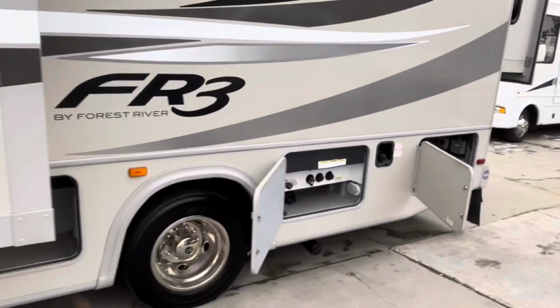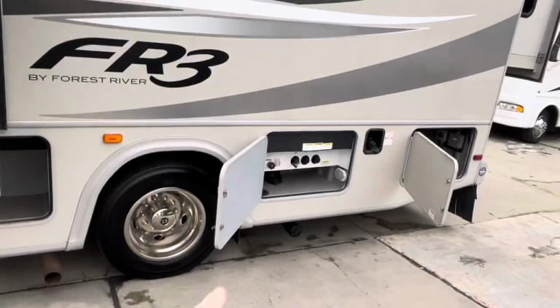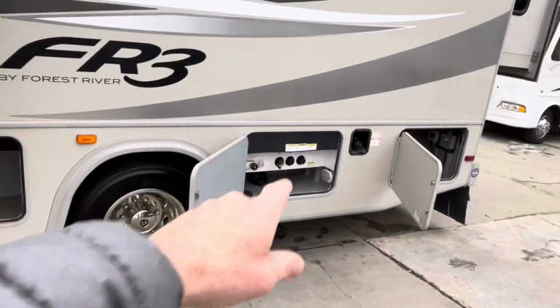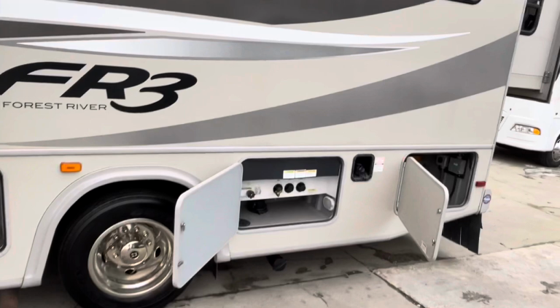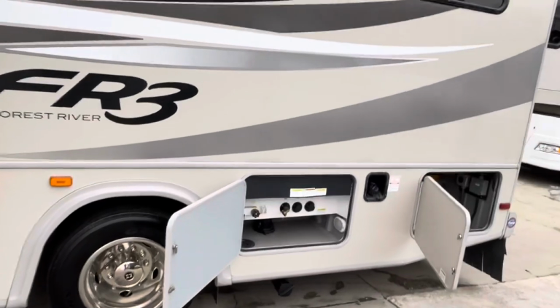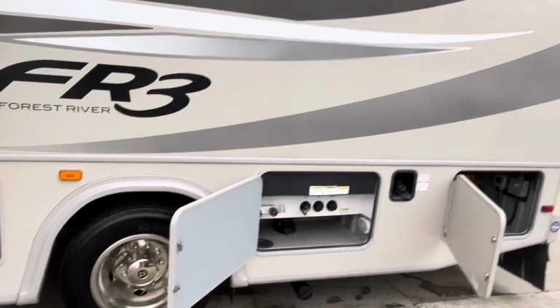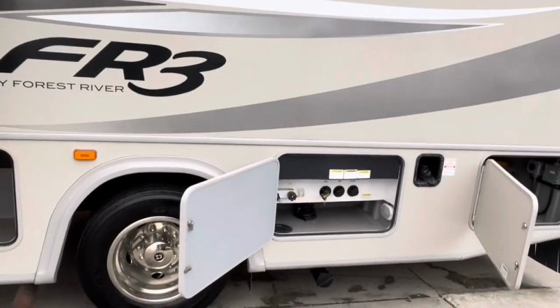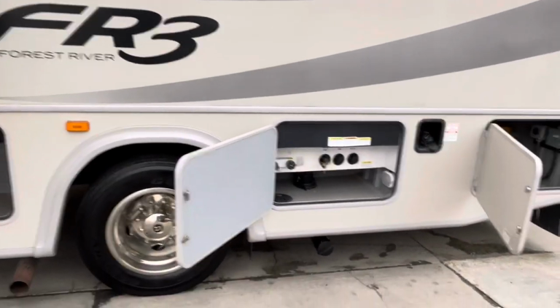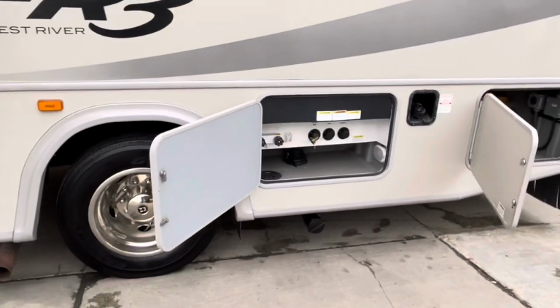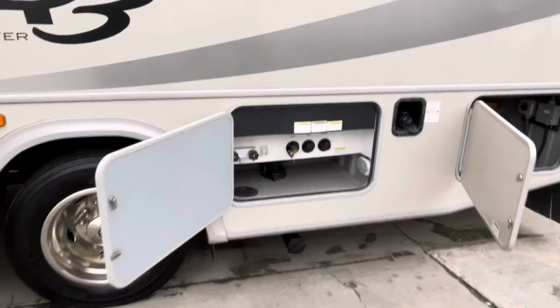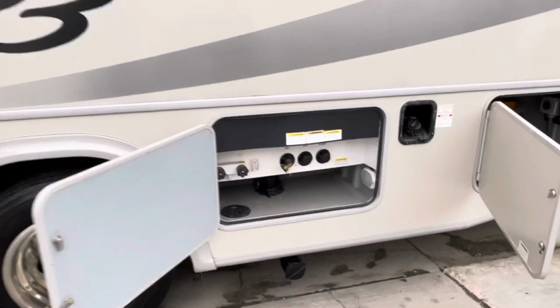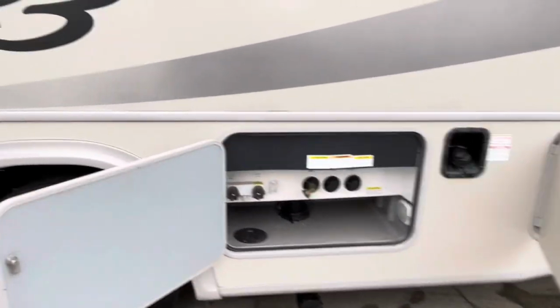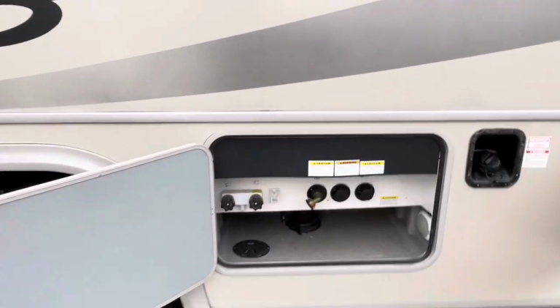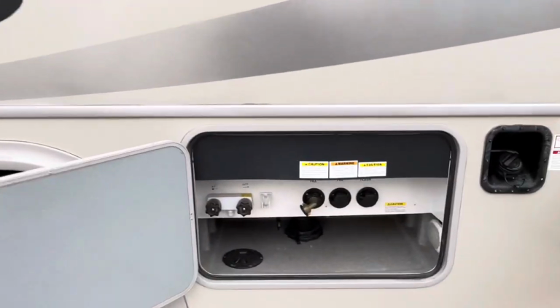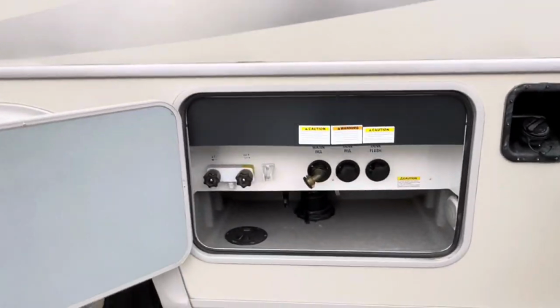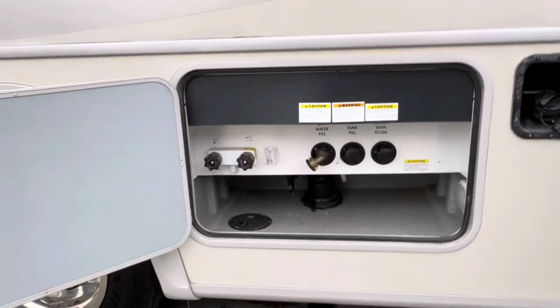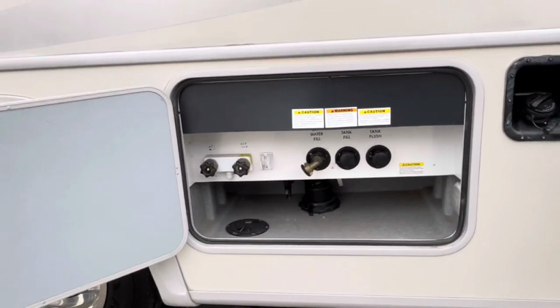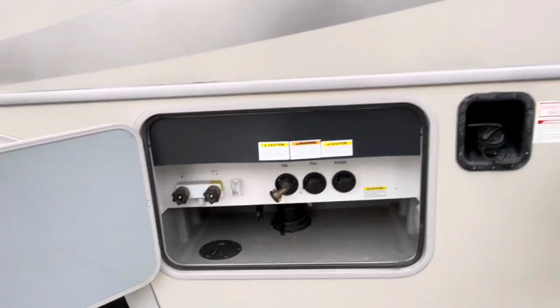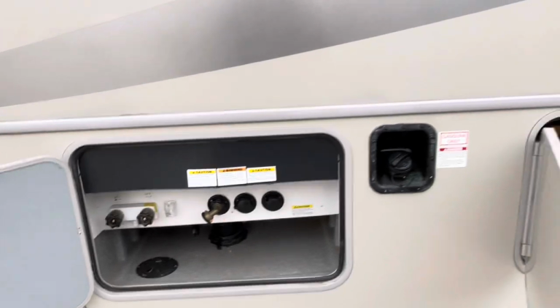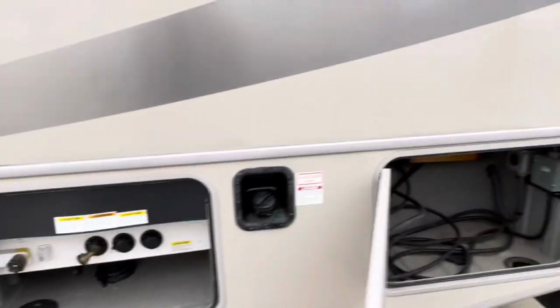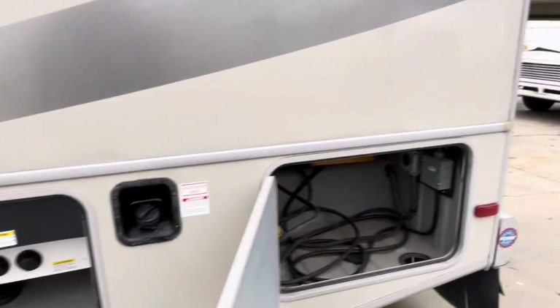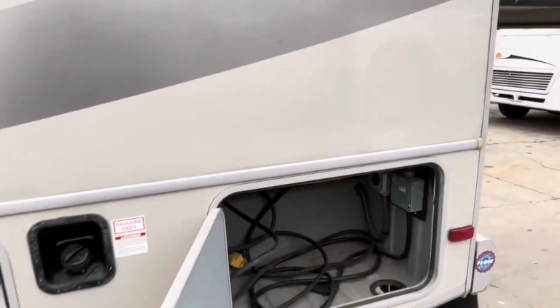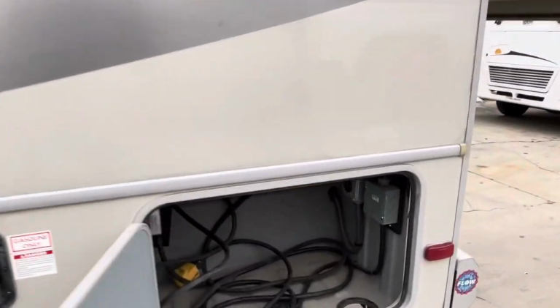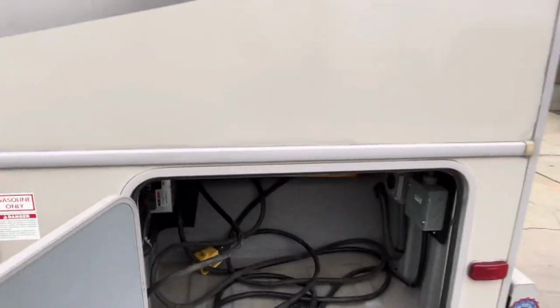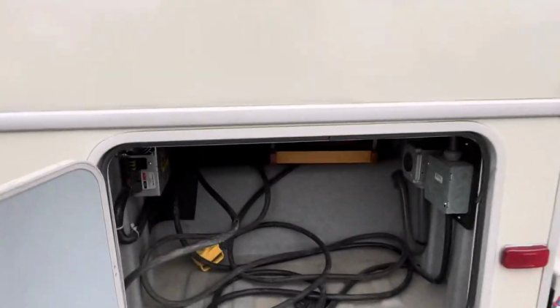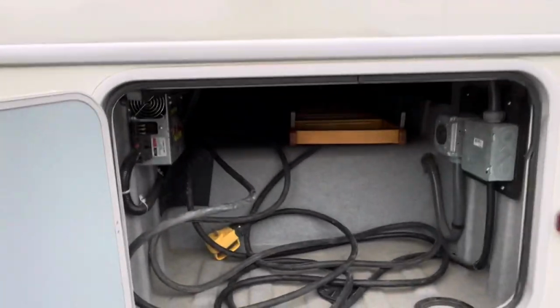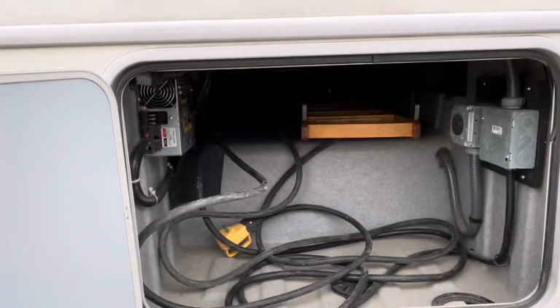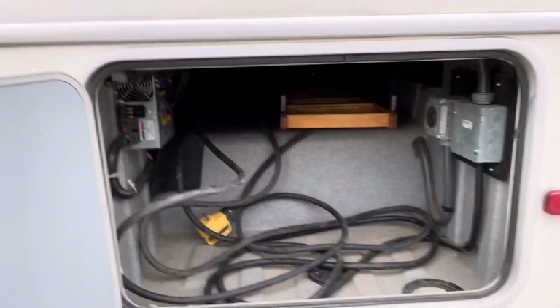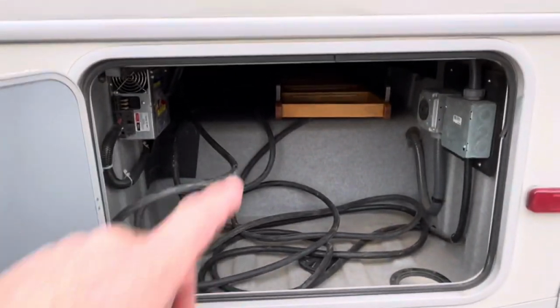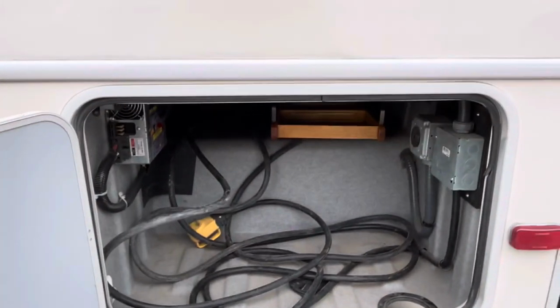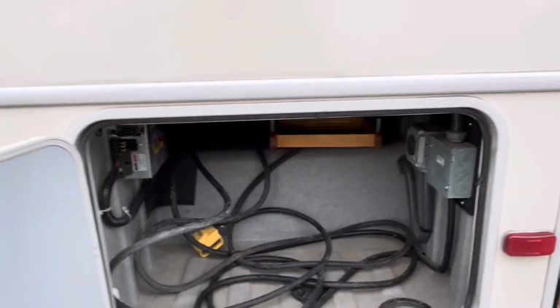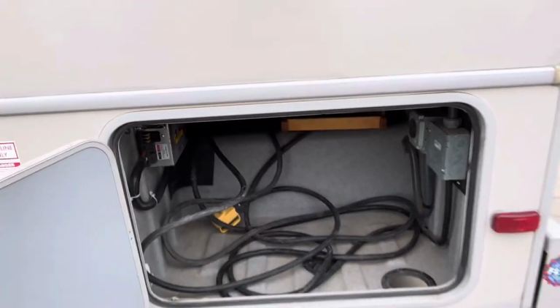Here's your water bay, all in one place. I like that — easy, convenient. This big pass-through storage right here, you'll see it better from the other side.